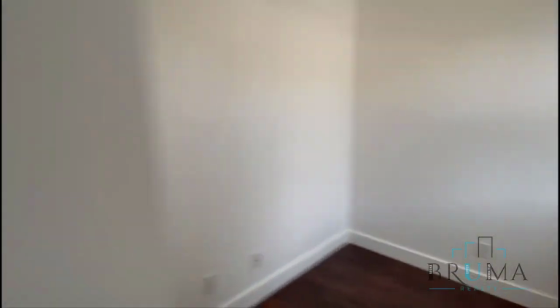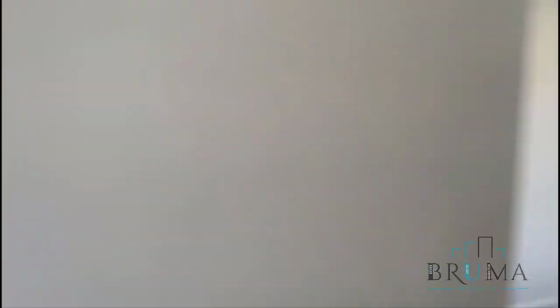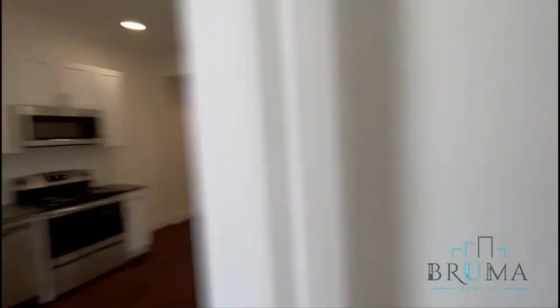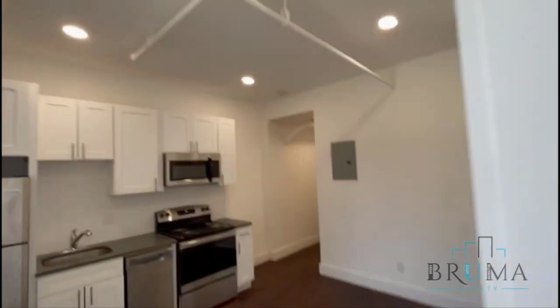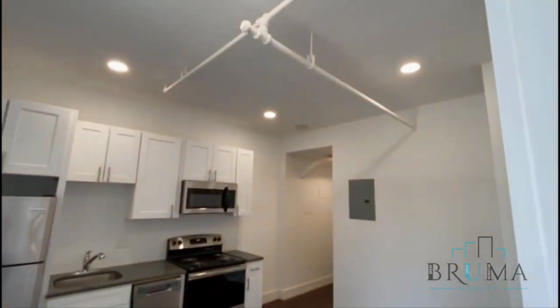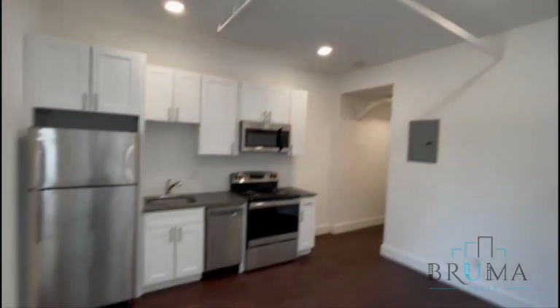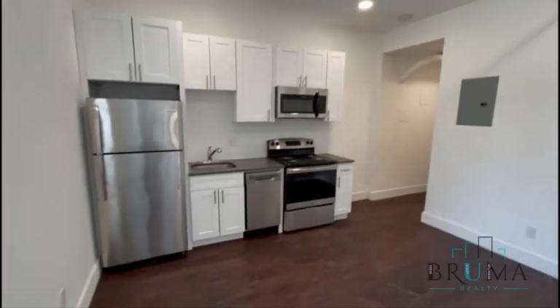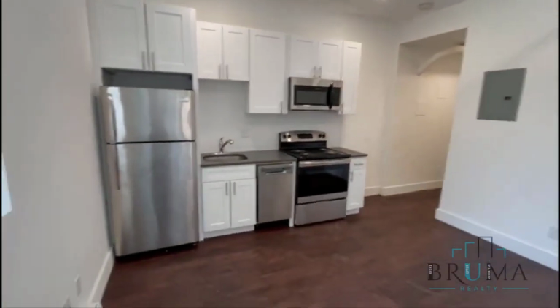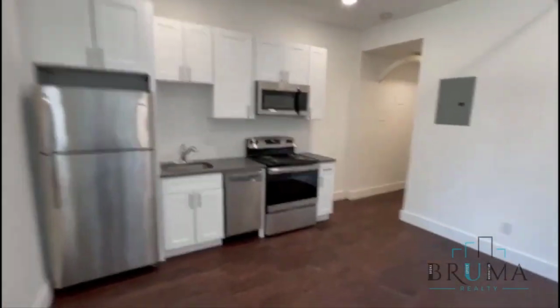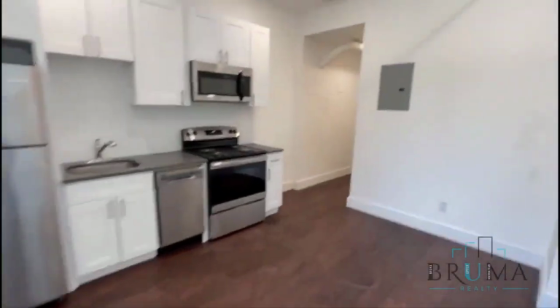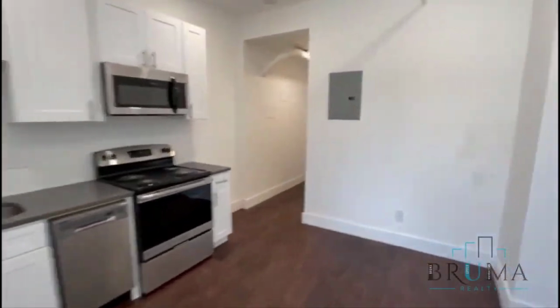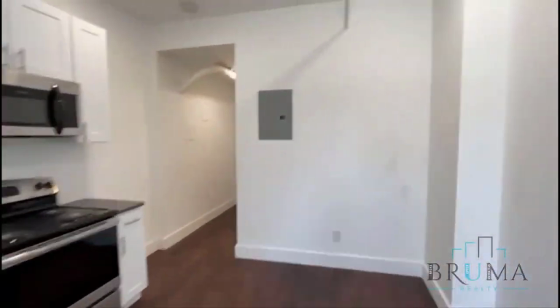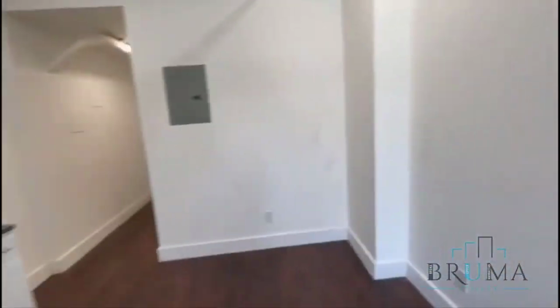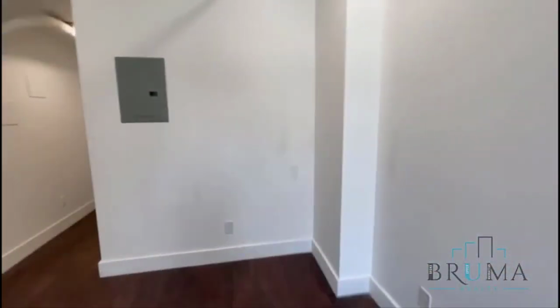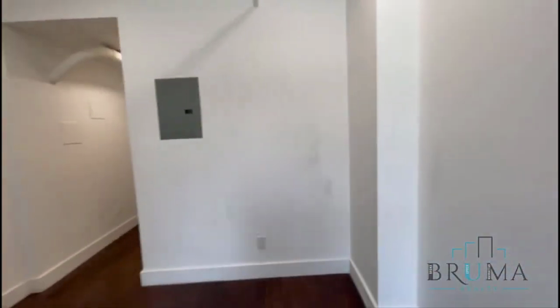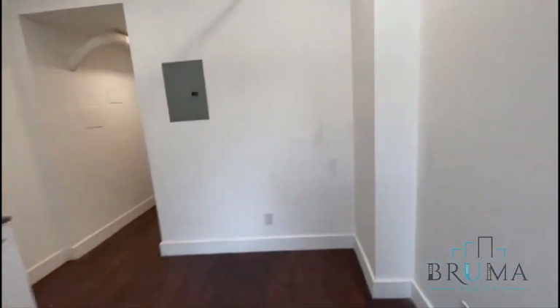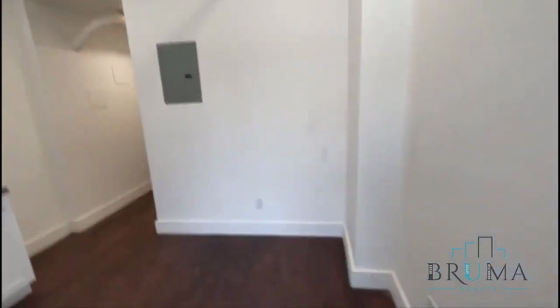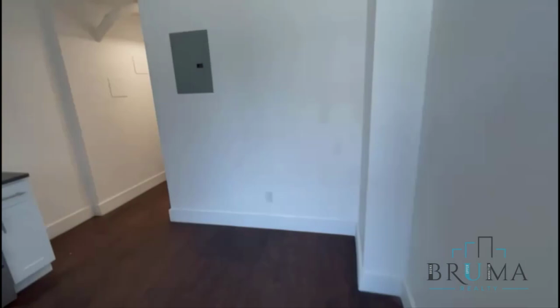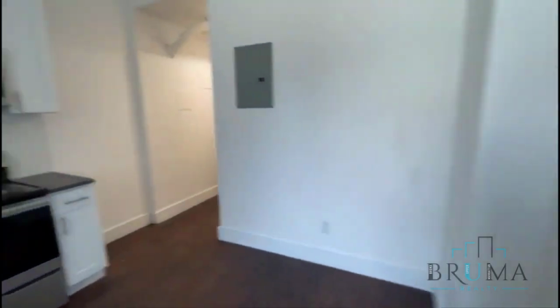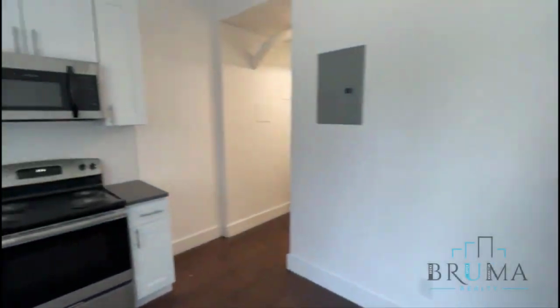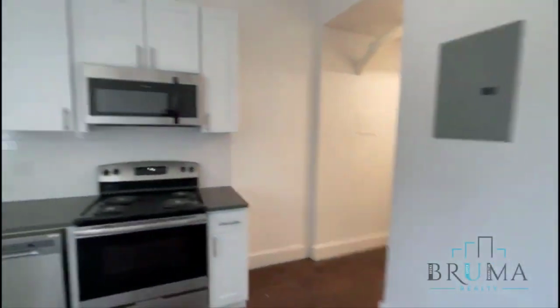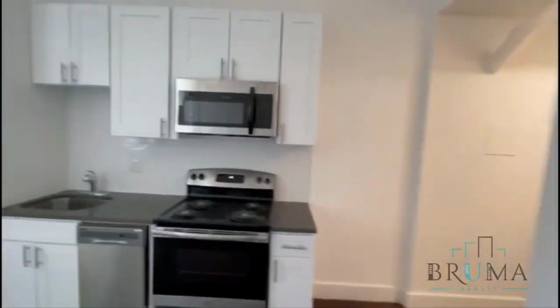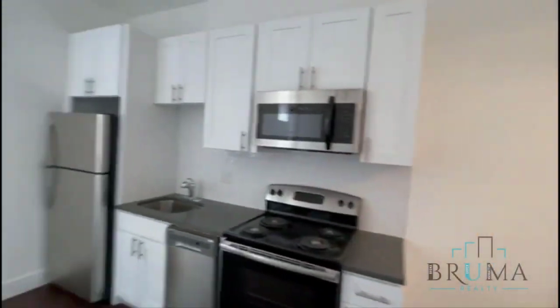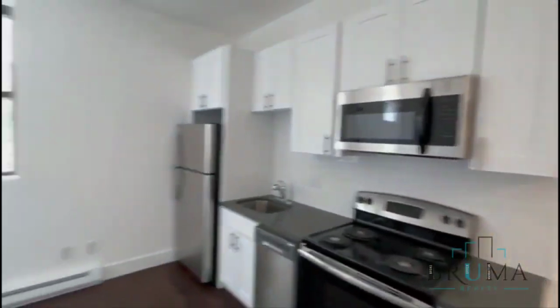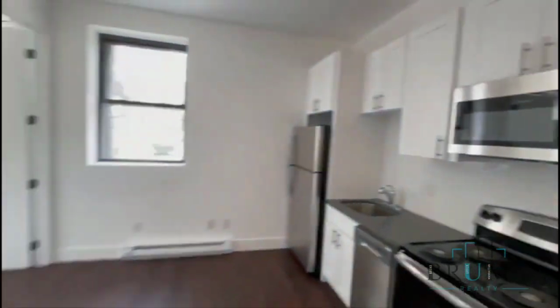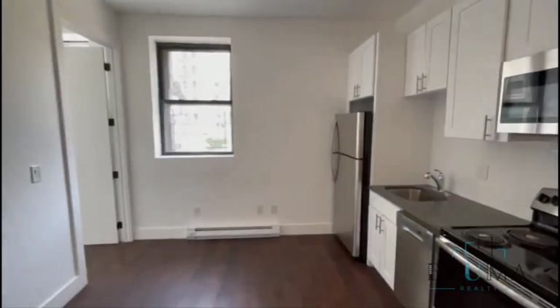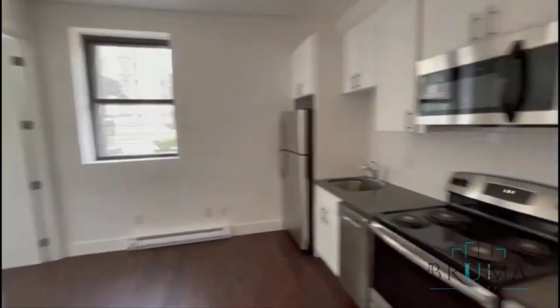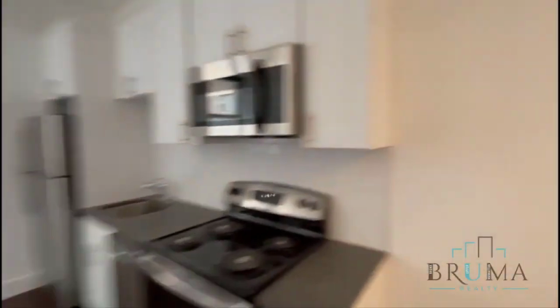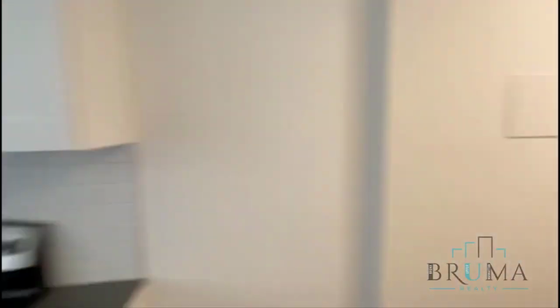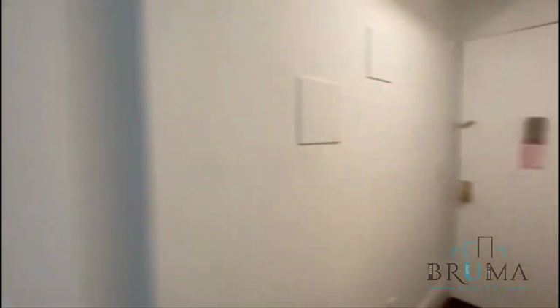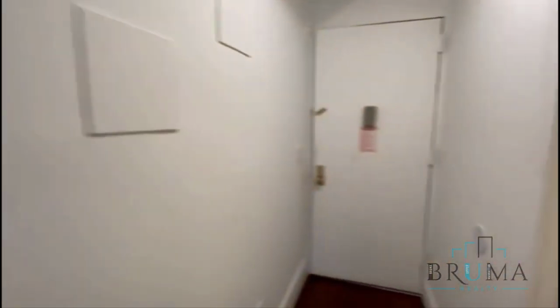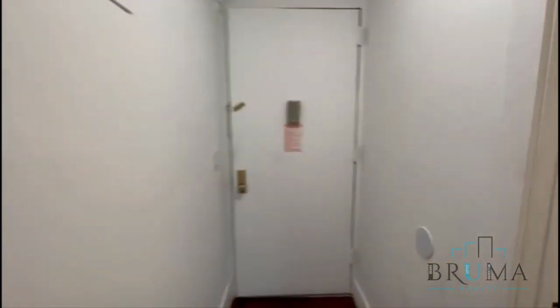Got recessed lighting. All utilities are included. Here you can see the natural light without the lights on. Thank you for watching.